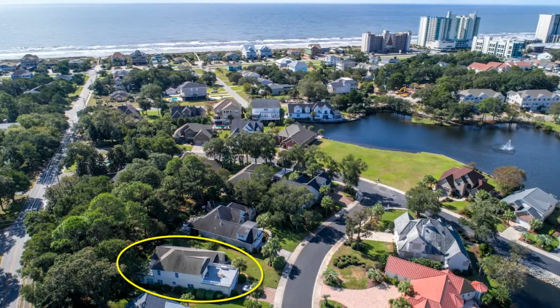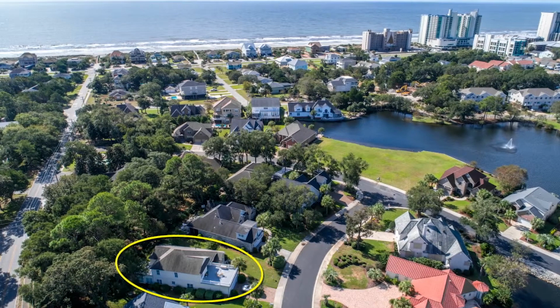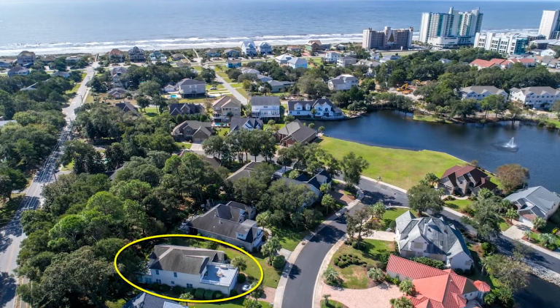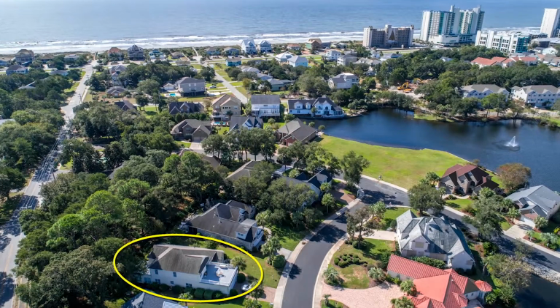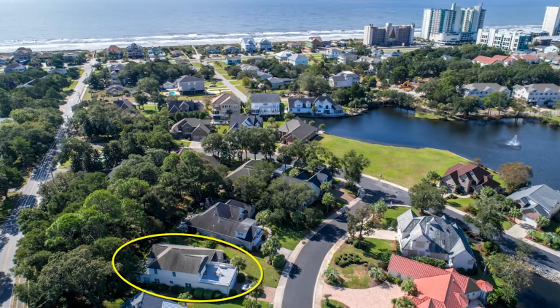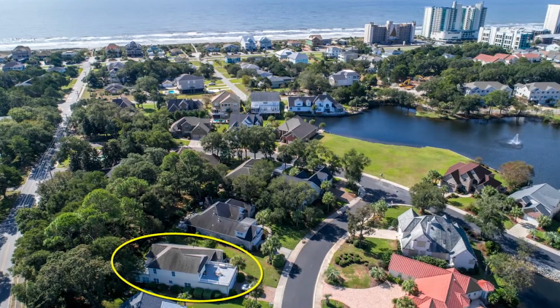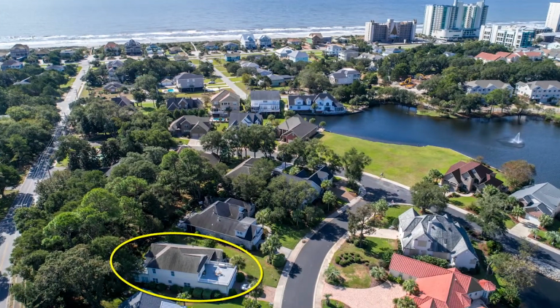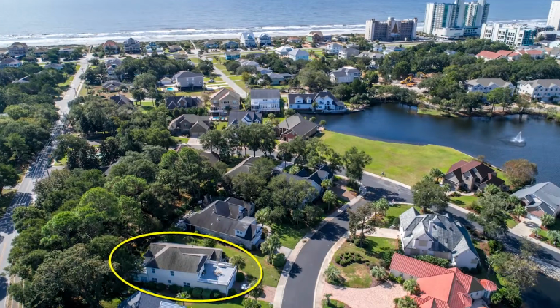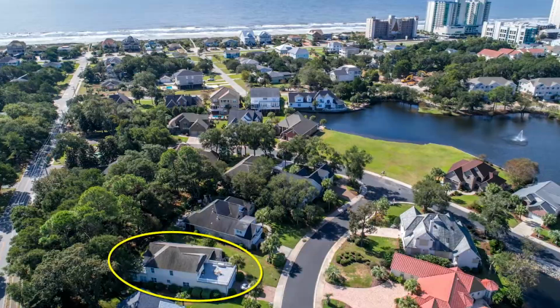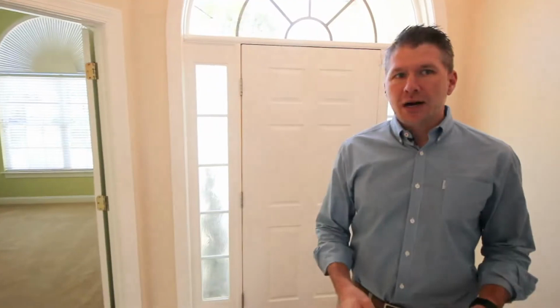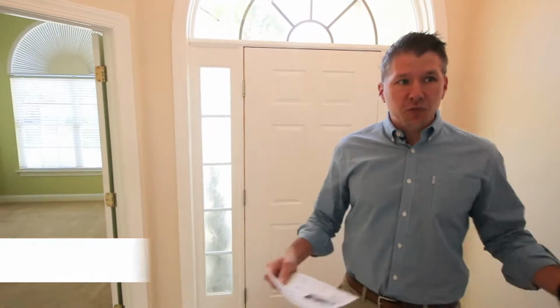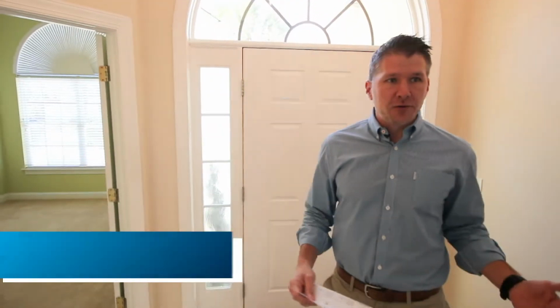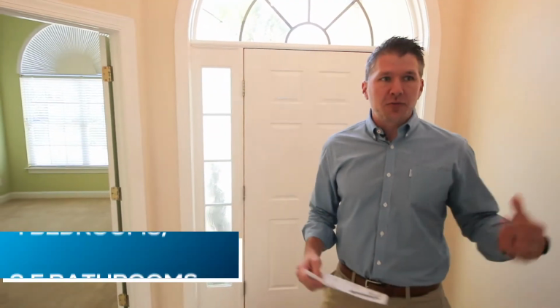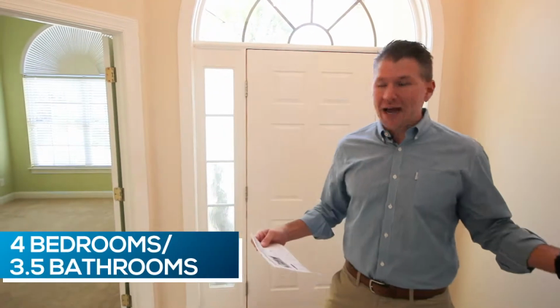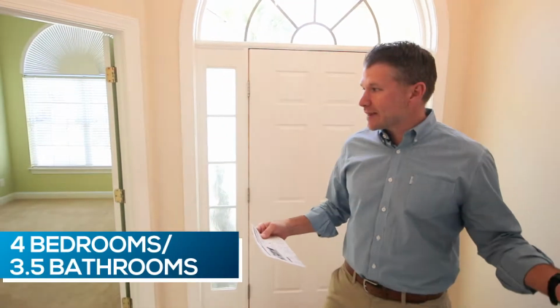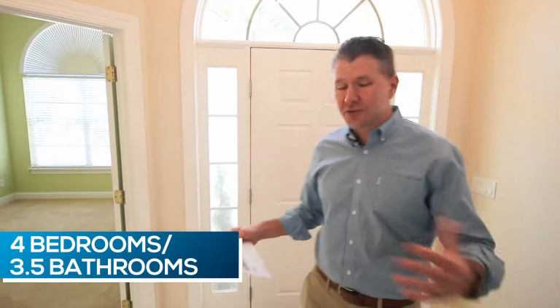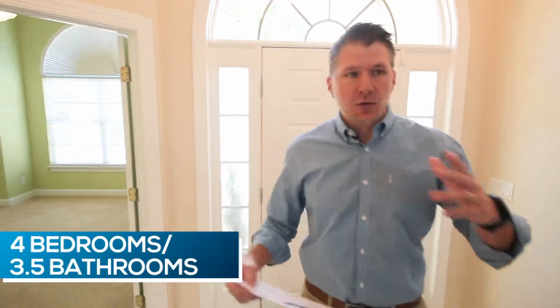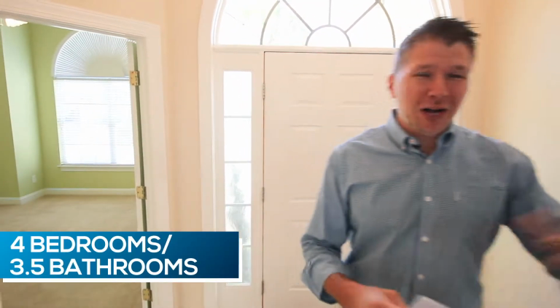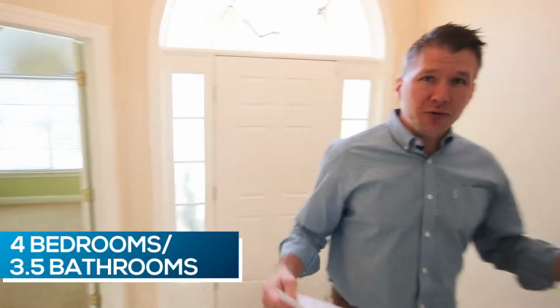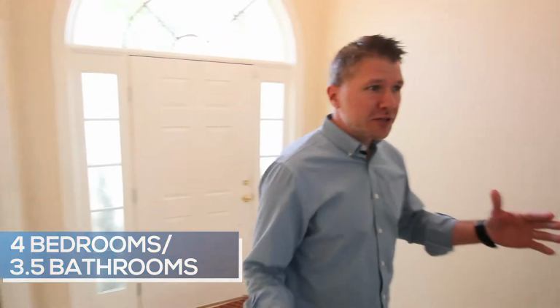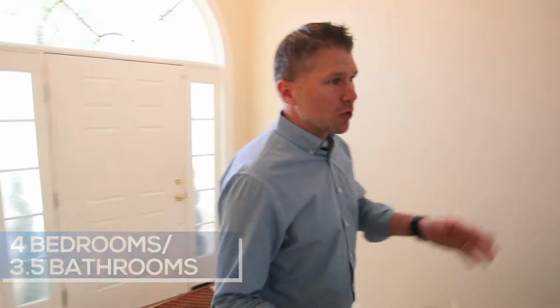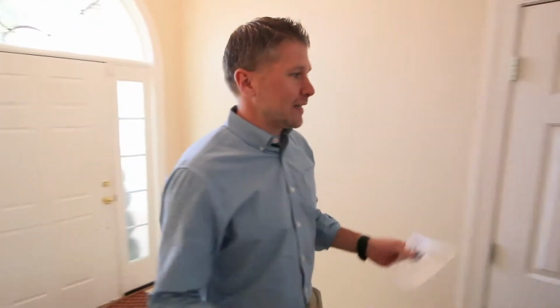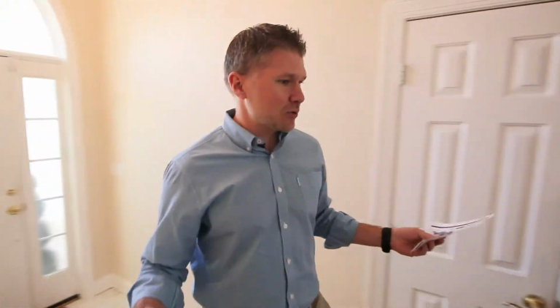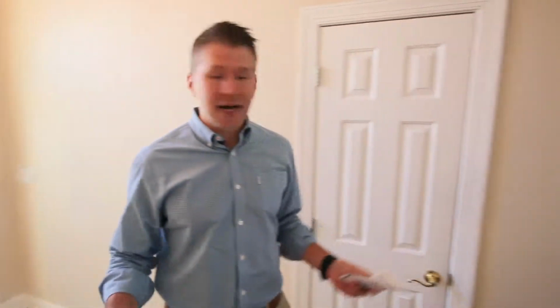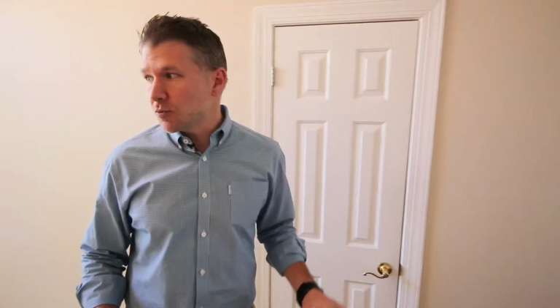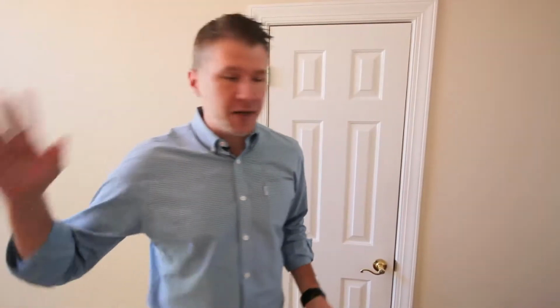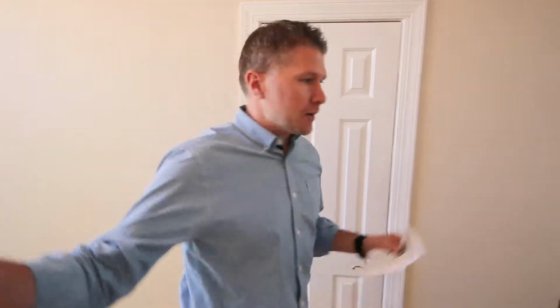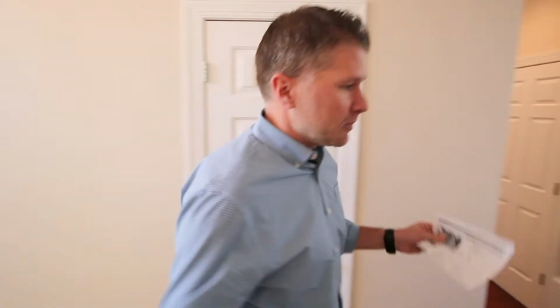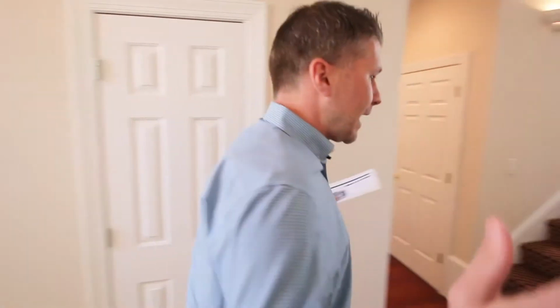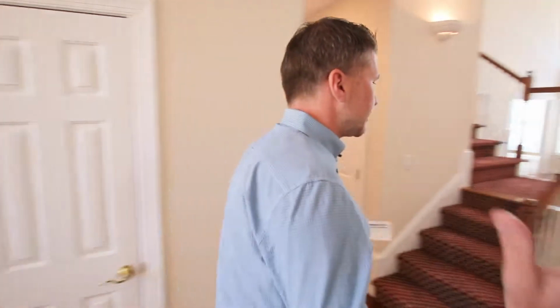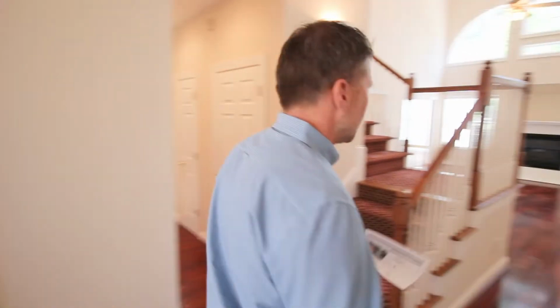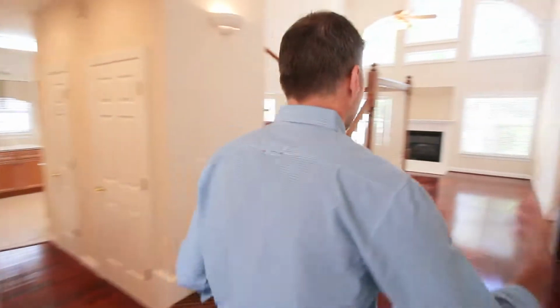We are probably less than a mile total to the beach. This is a four bedroom, three and a half bath house. We're not going to walk through every single room — we're going to hit some of the highlights. You've got a bedroom and full bath right there as you come in to the right.